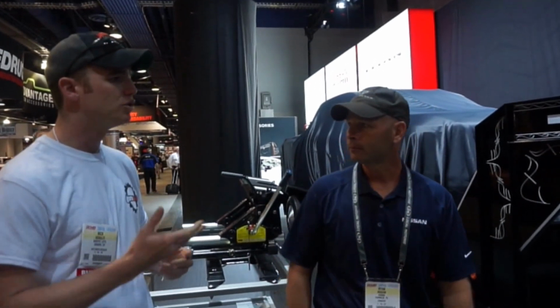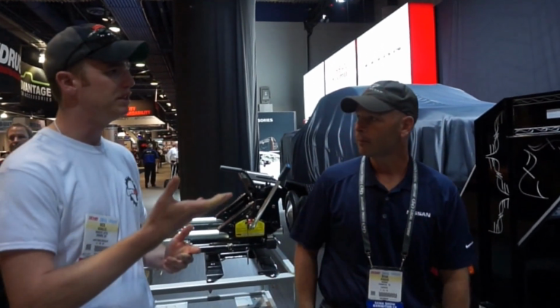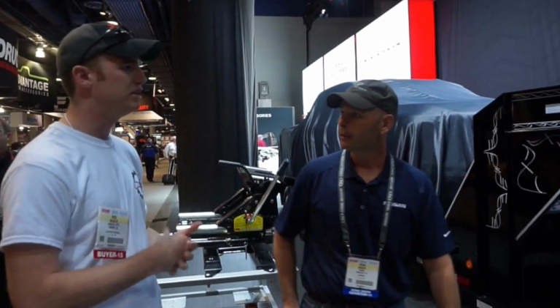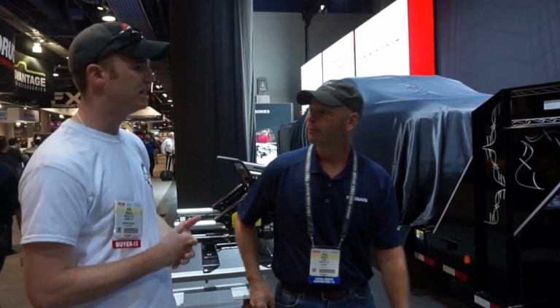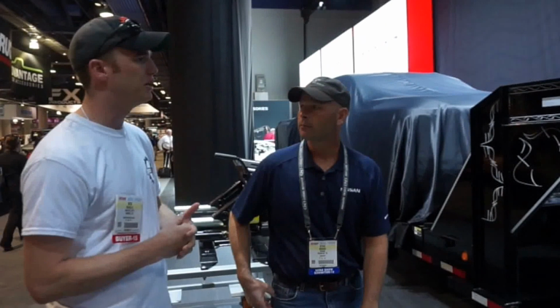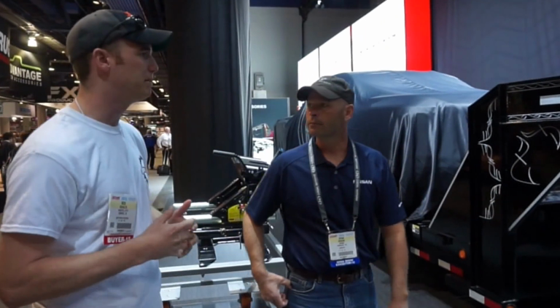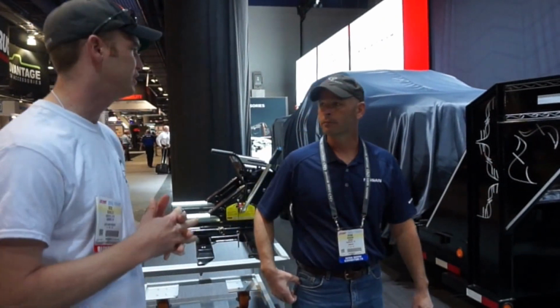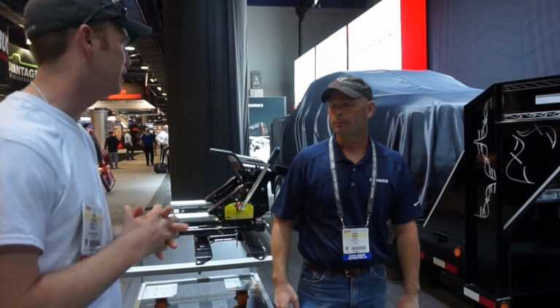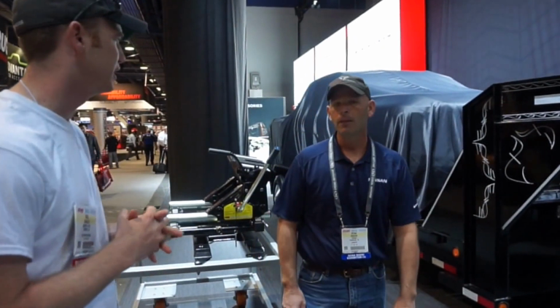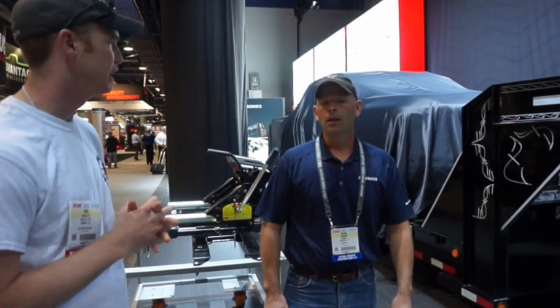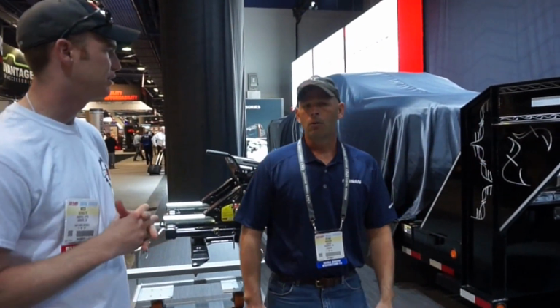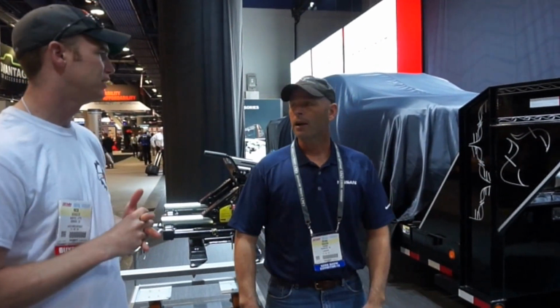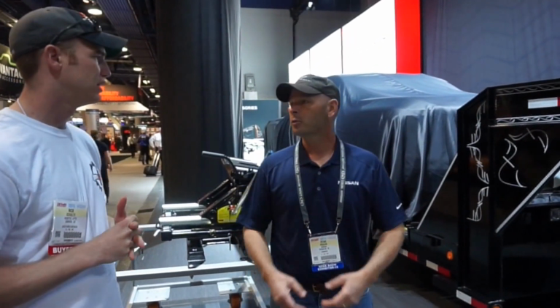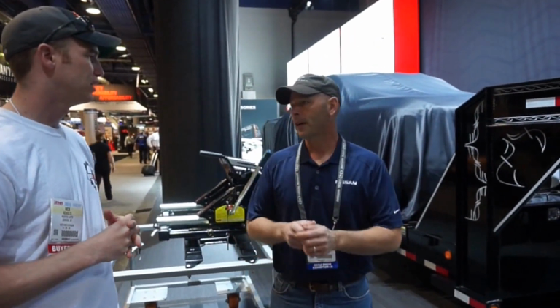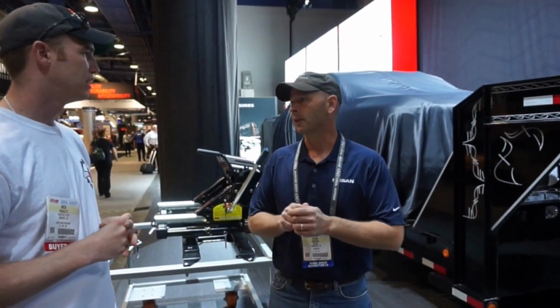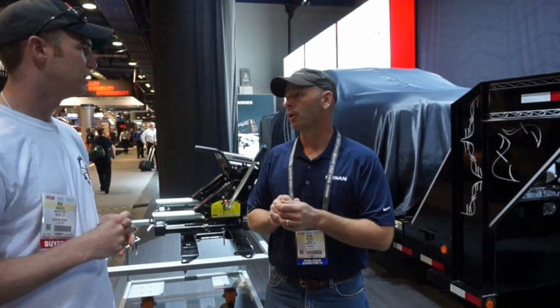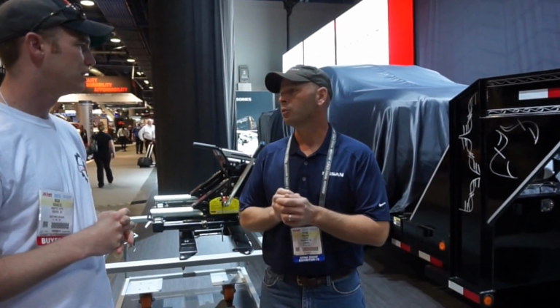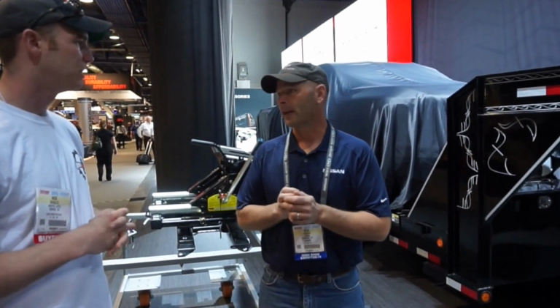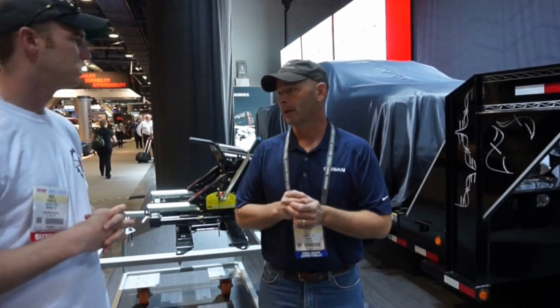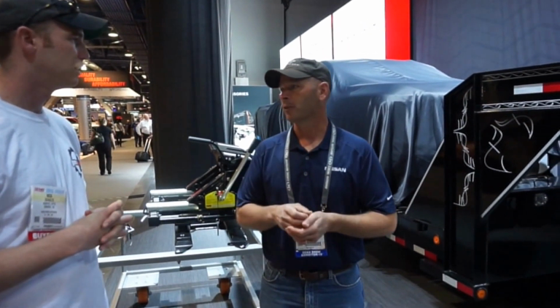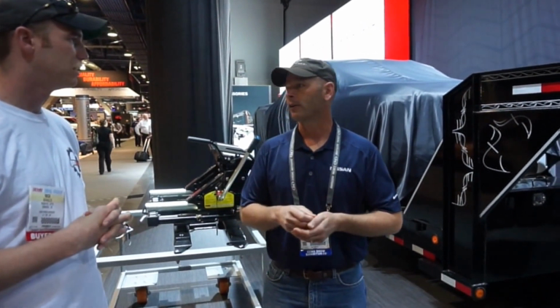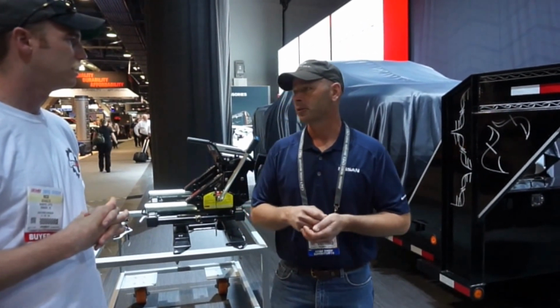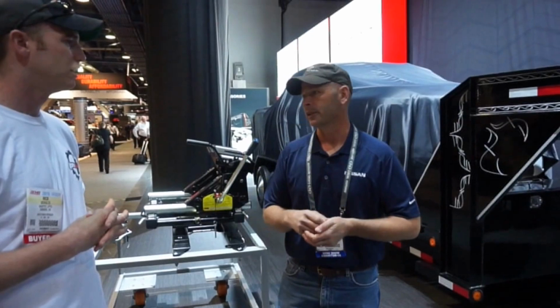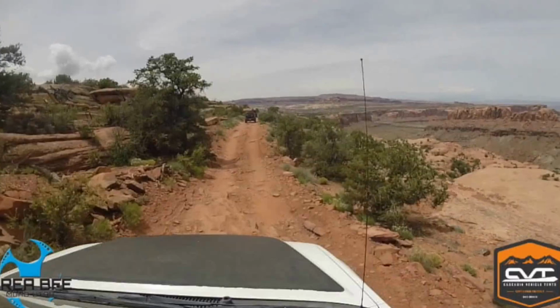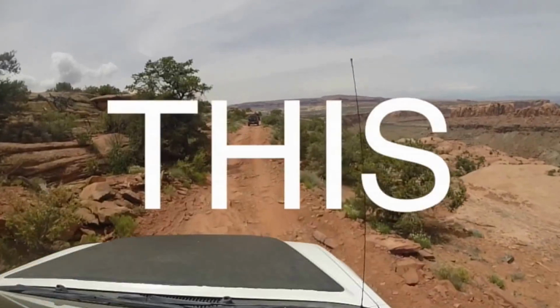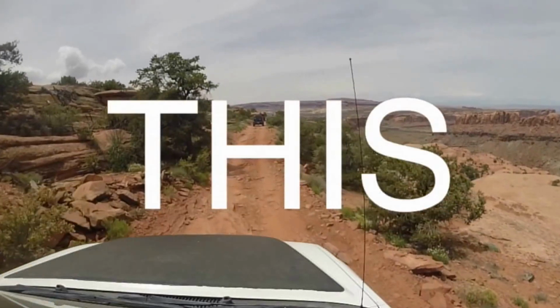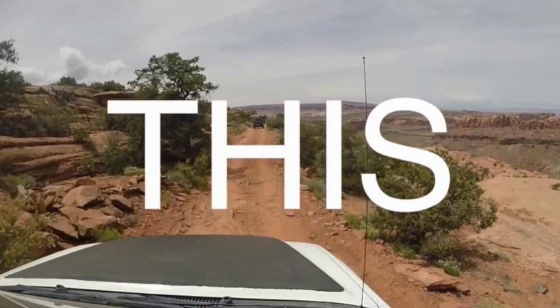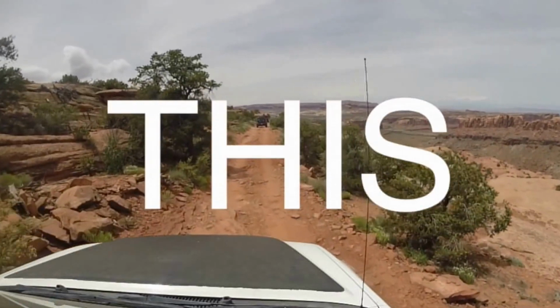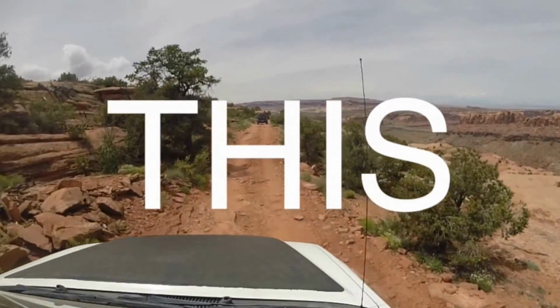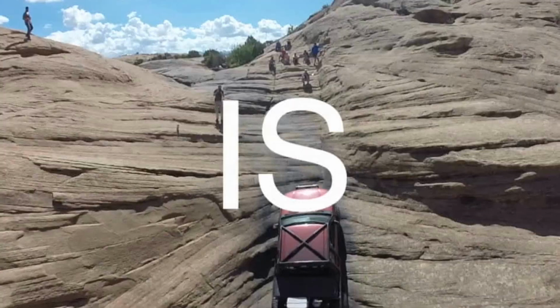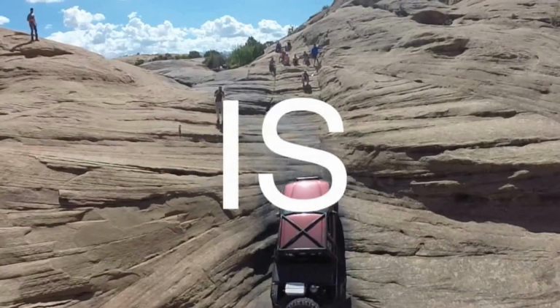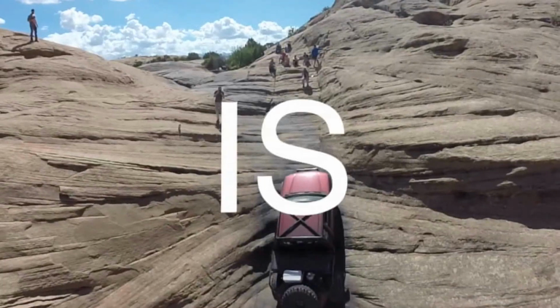So what's the towing capacity? We're right around 12,000 pounds — it'll be over 12,000 pounds when we're finalized.